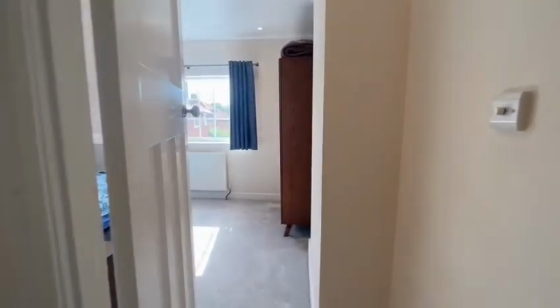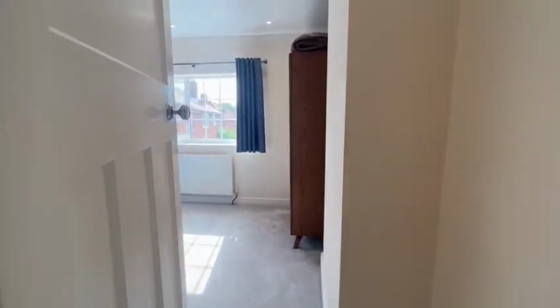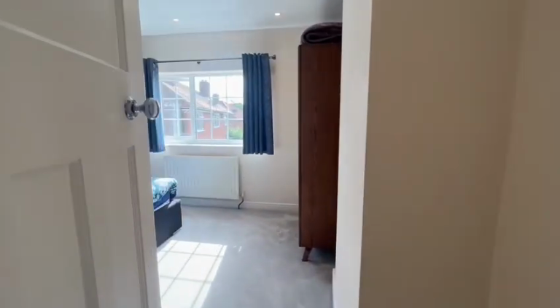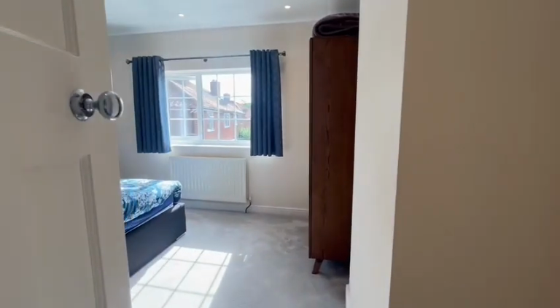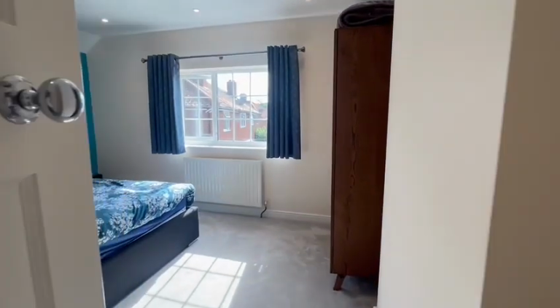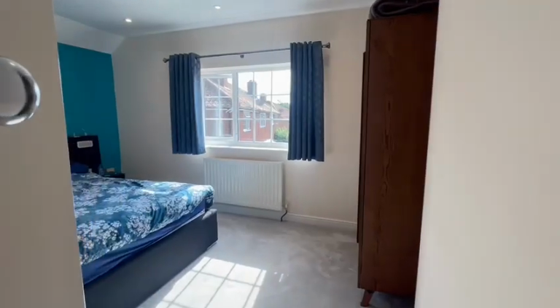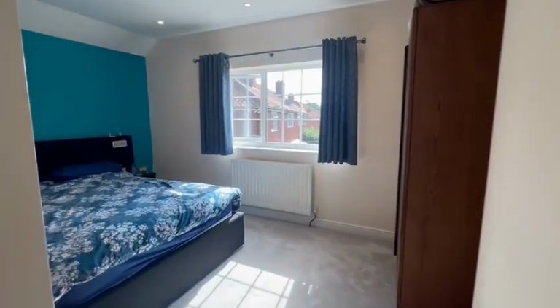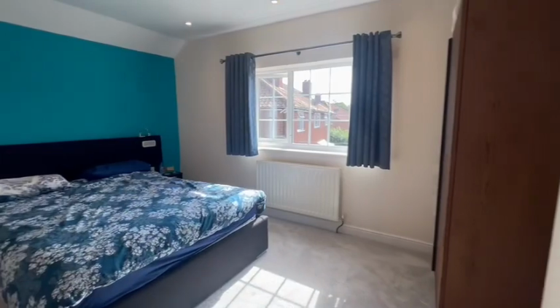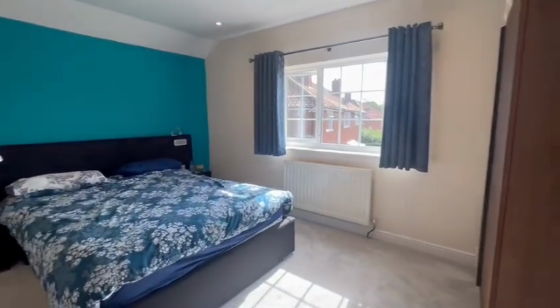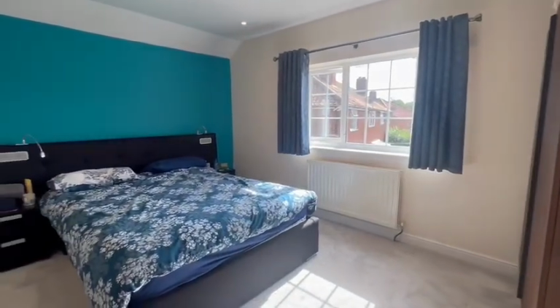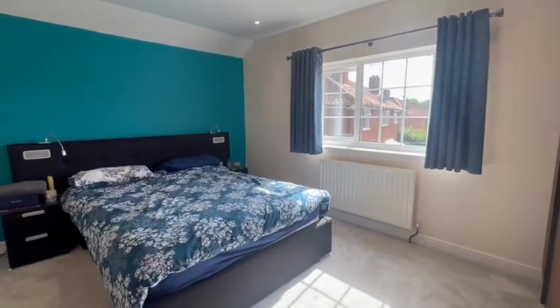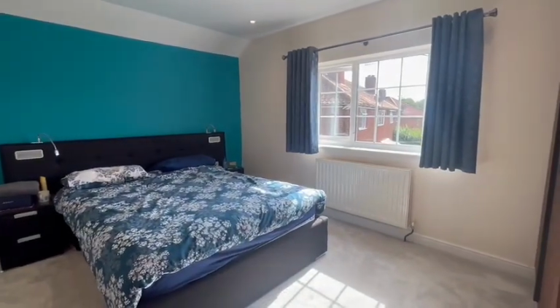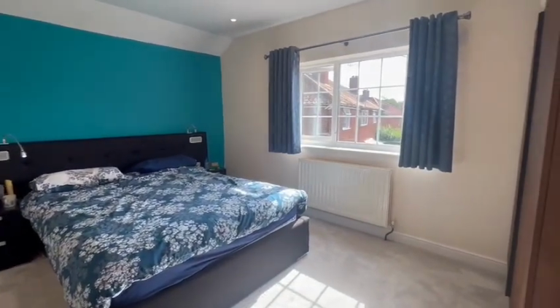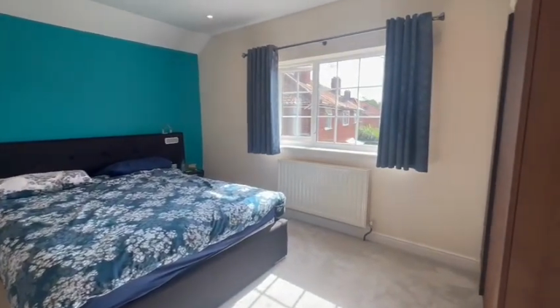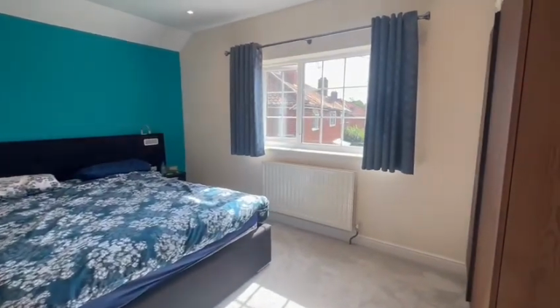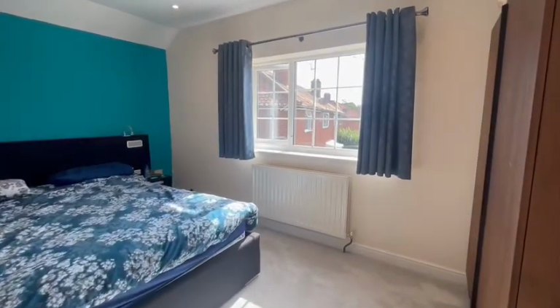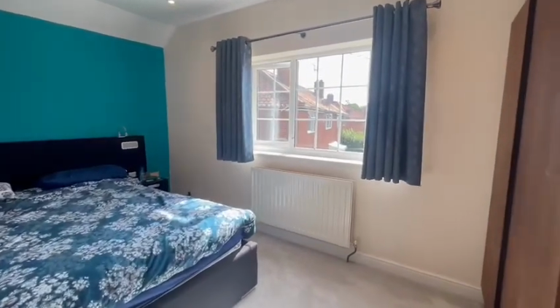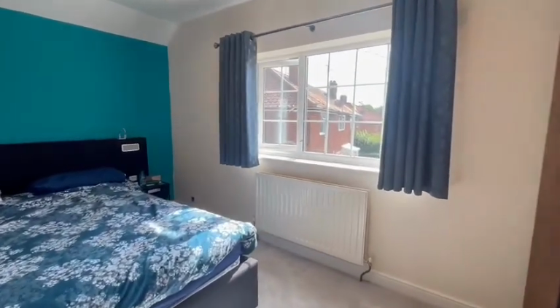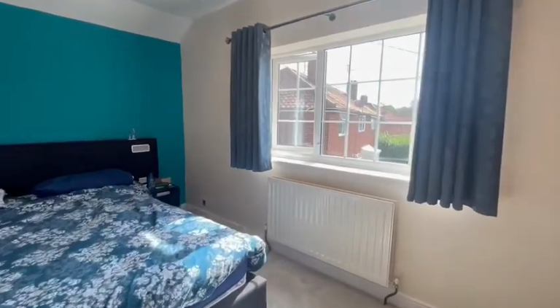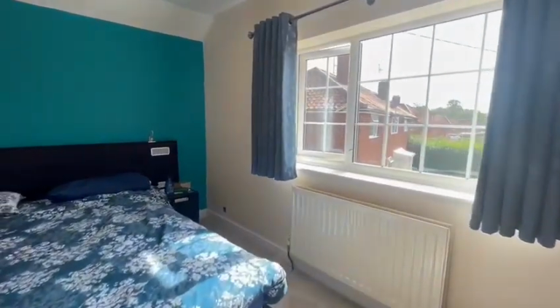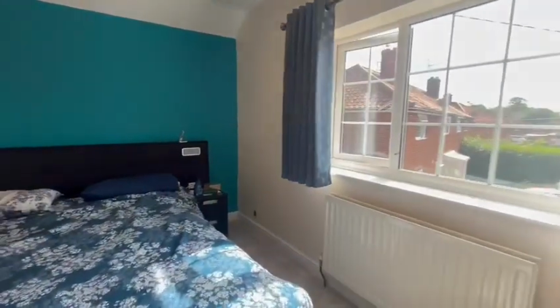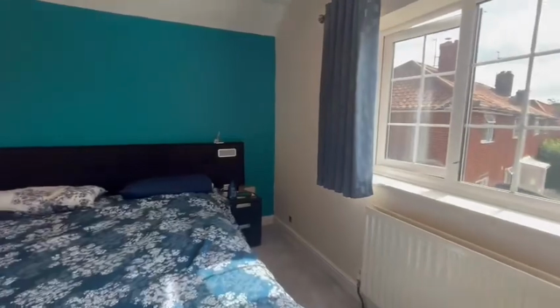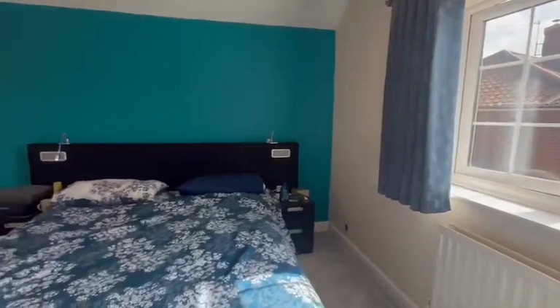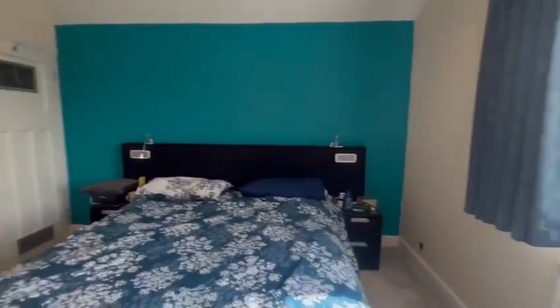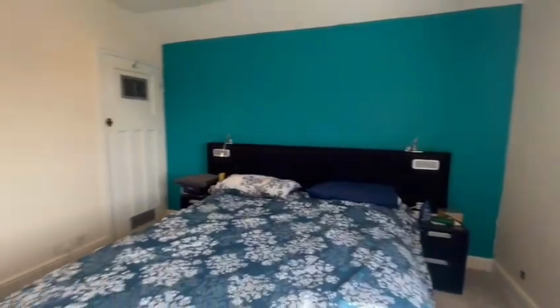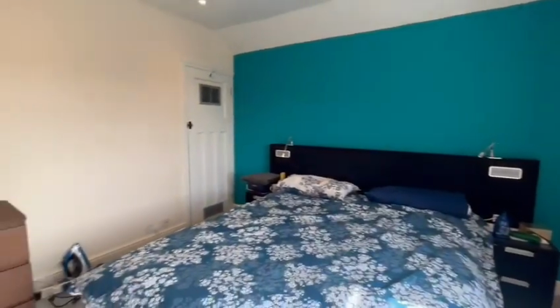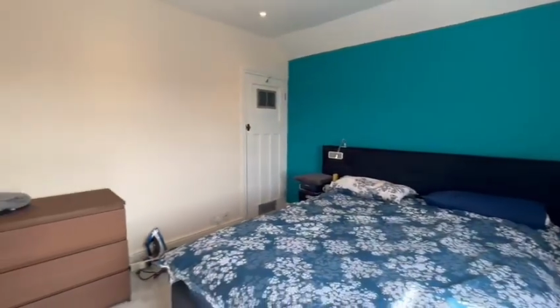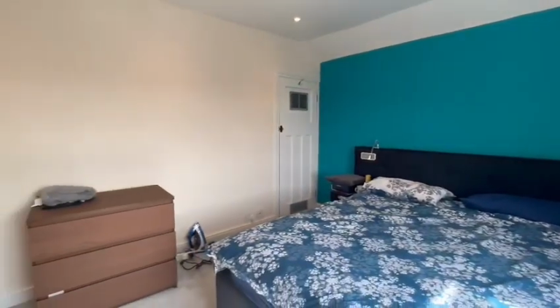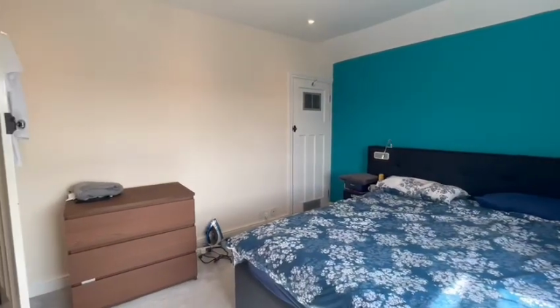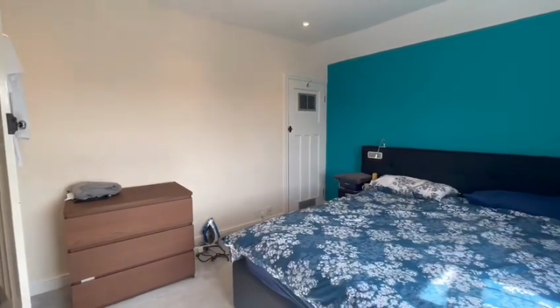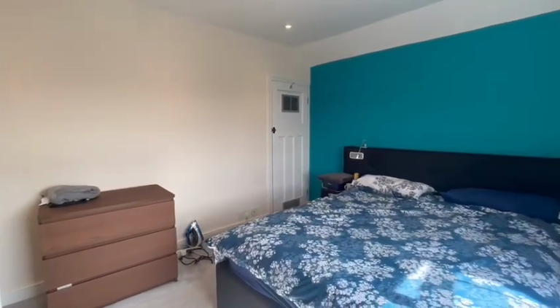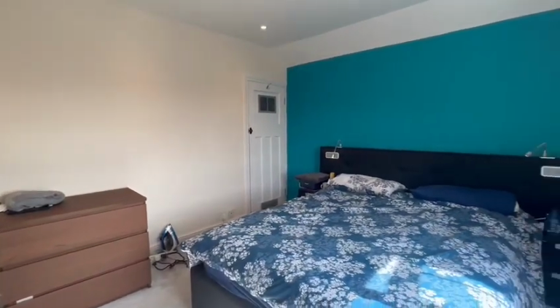And then on to bedroom number one — a very good sized room with a window overlooking the front of the property. Lots of natural light and plenty of space for wardrobes, and there's also a fitted wardrobe in the corner.